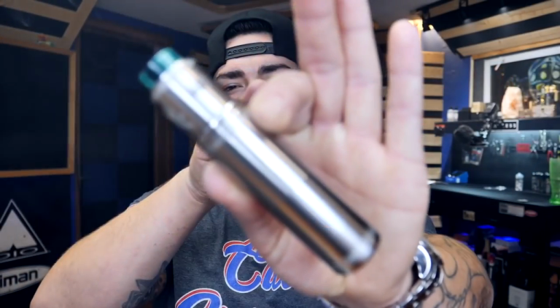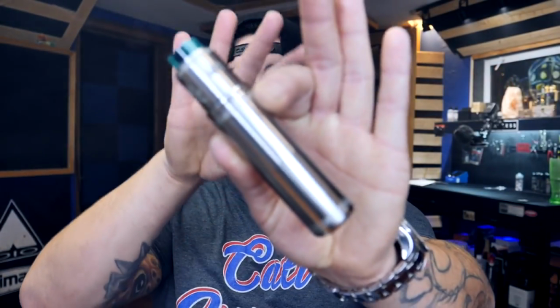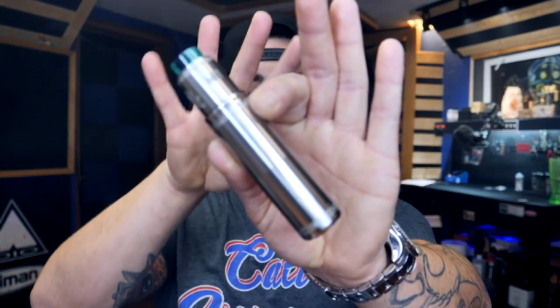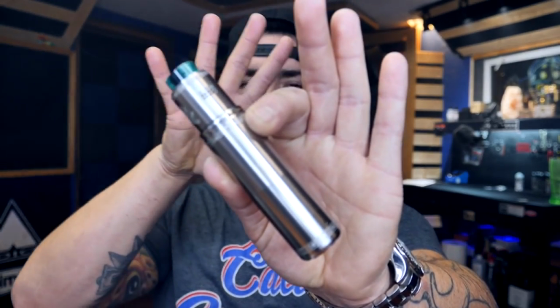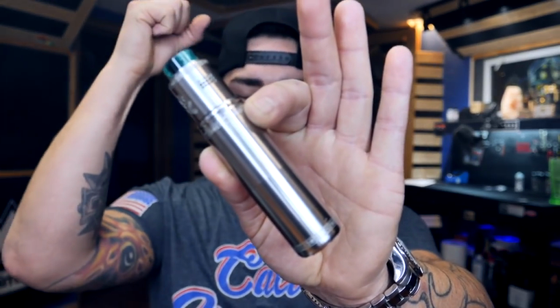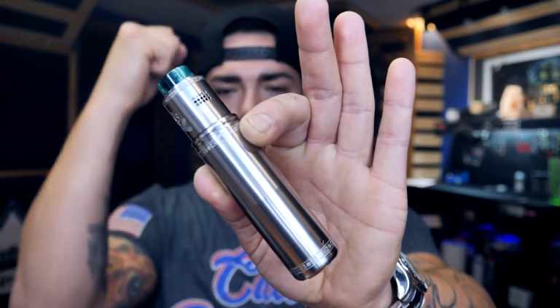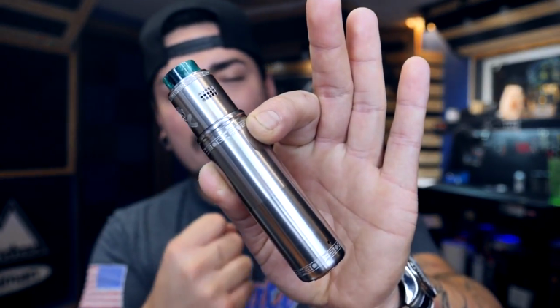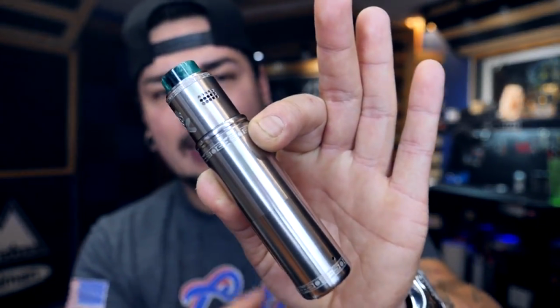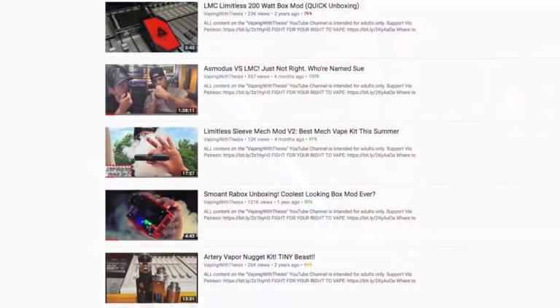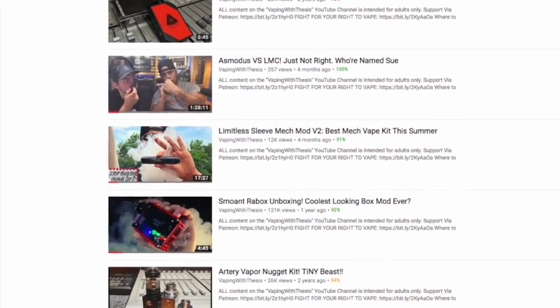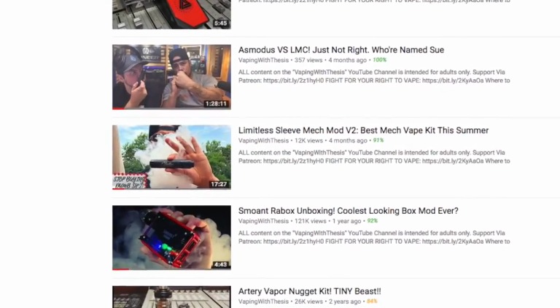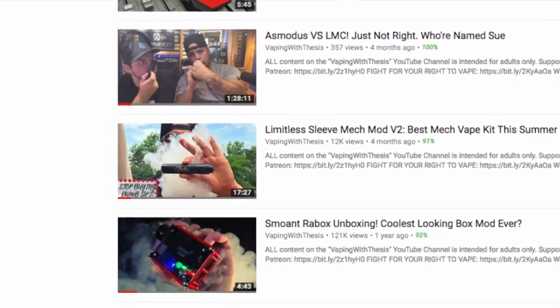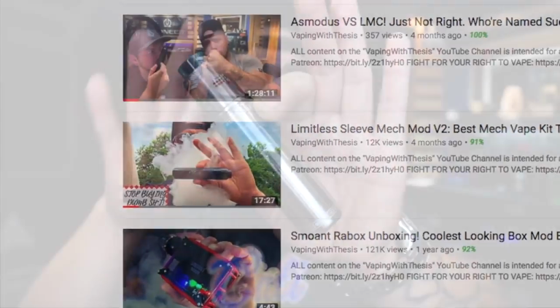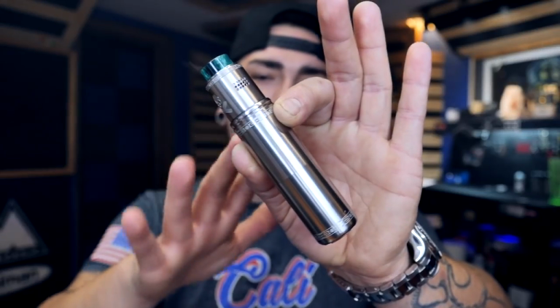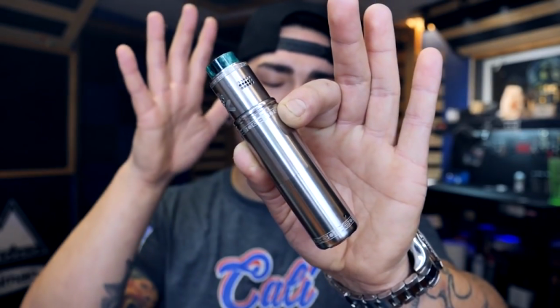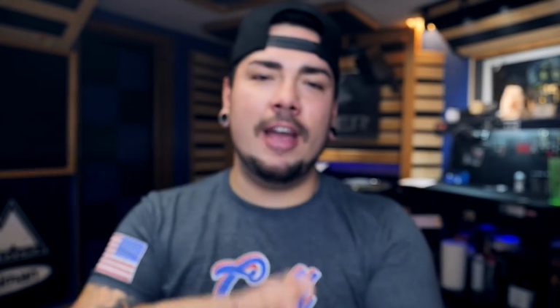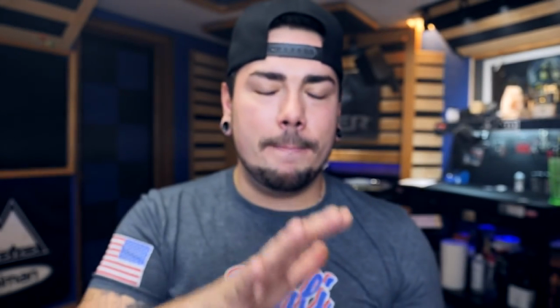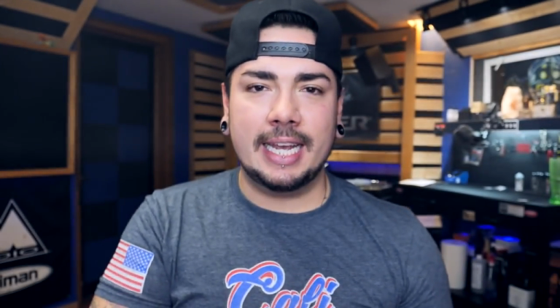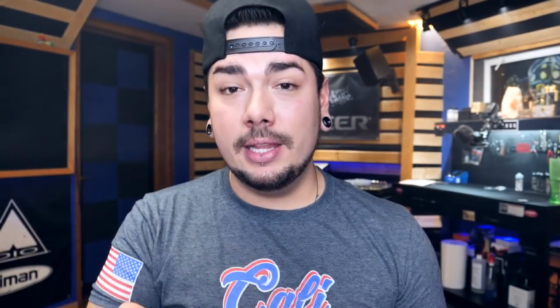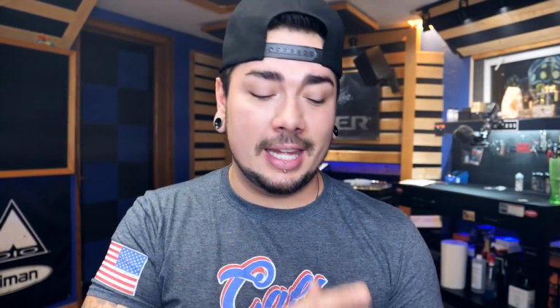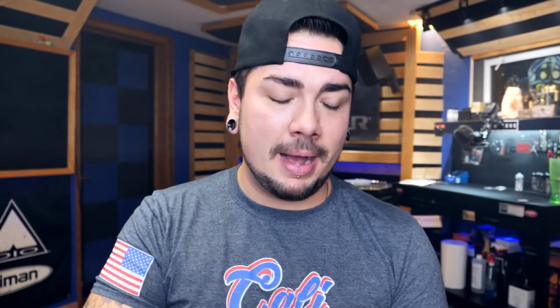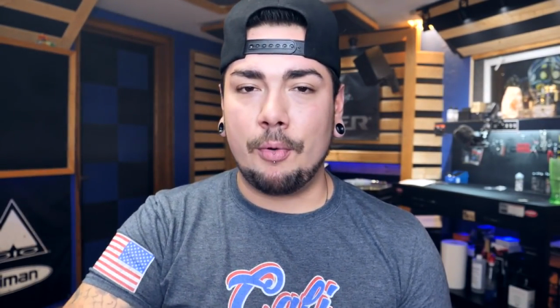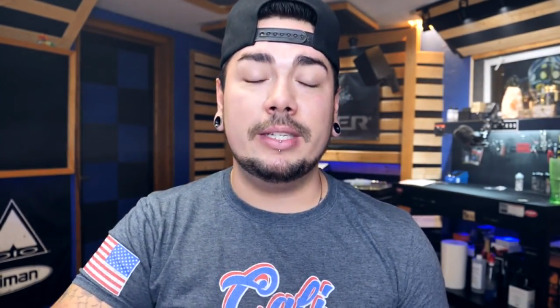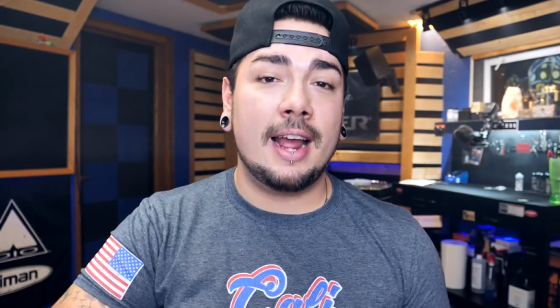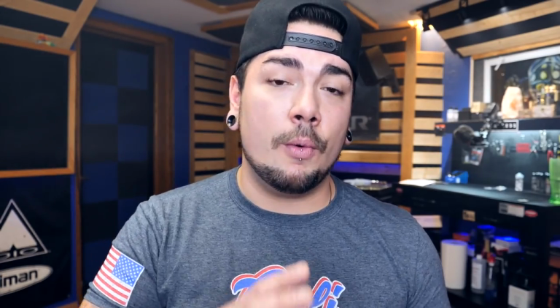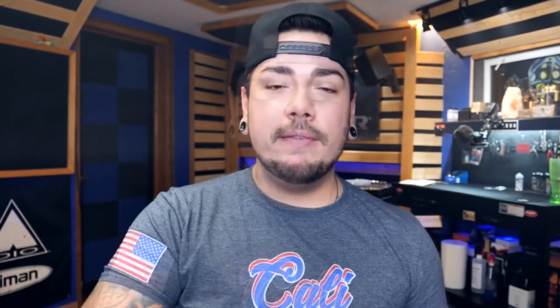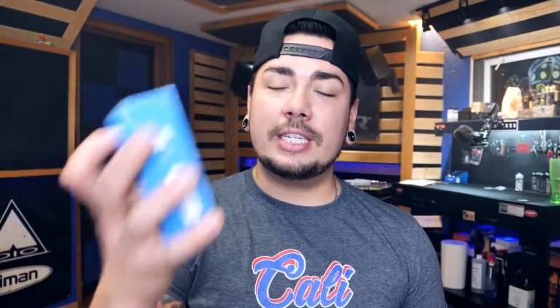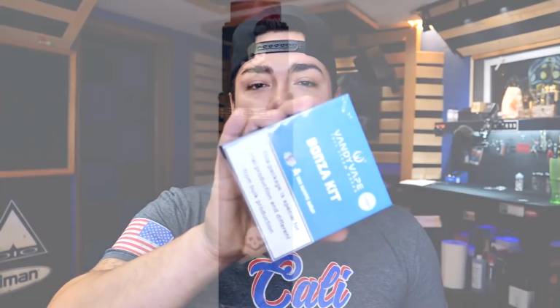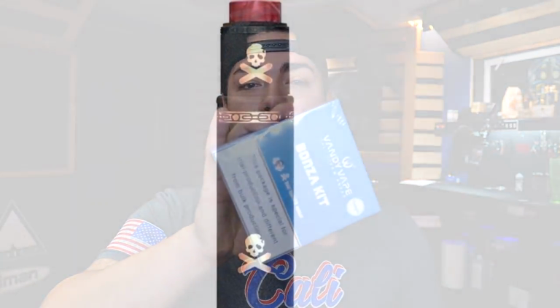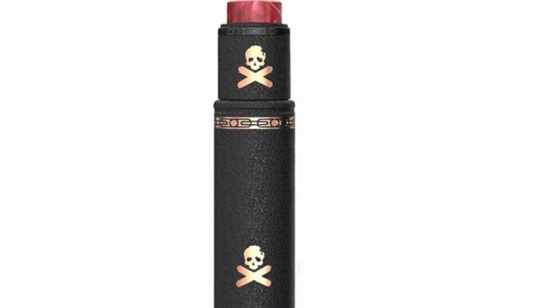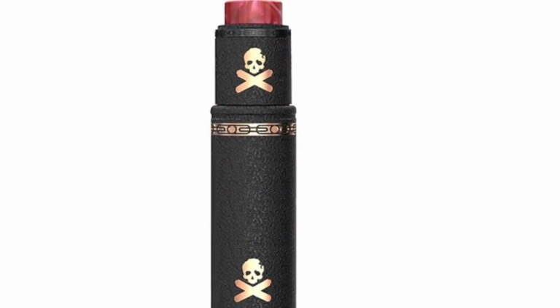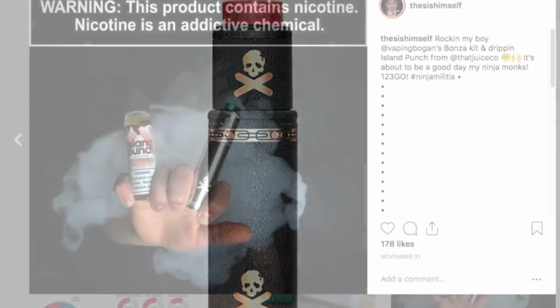Today we have got by far and away the most exciting mech mod I've had in my hand since the Limitless Mod Co's mech mod. This is the Vape from Bogan and Vandy Vape's Bonza kit. I'm in love. I like this mod to the point where I'm really sad that I have to give them away. I'm giving away this one — the black and copper one and of course the stainless steel one.